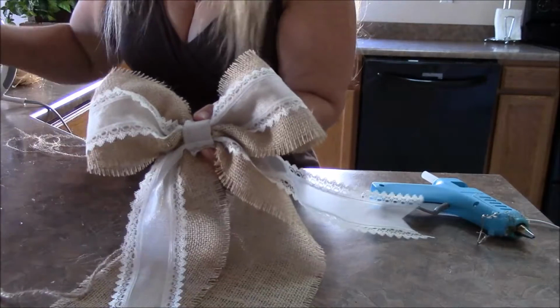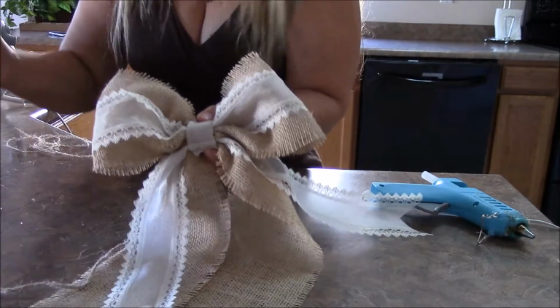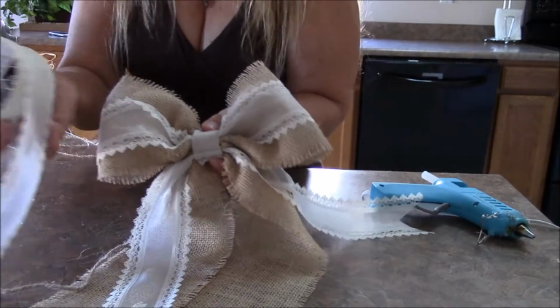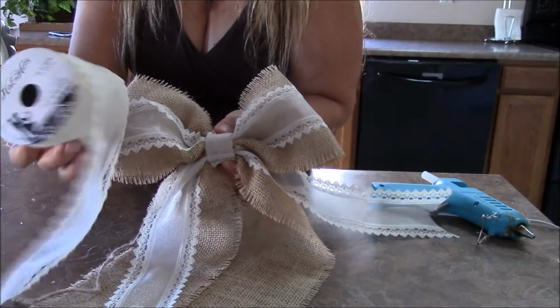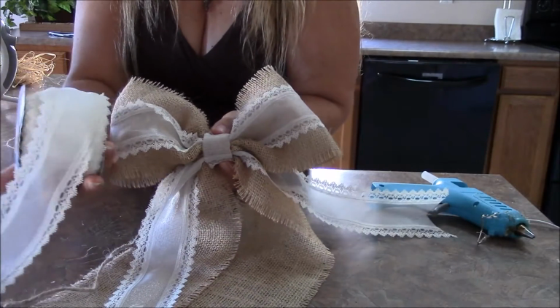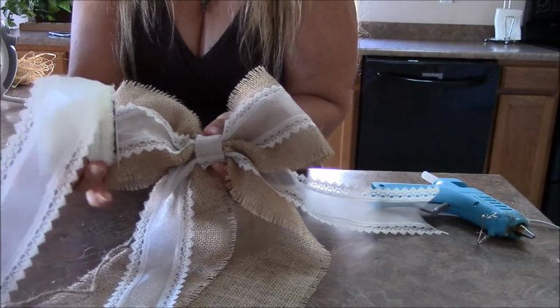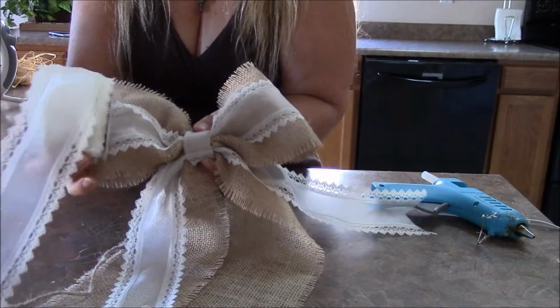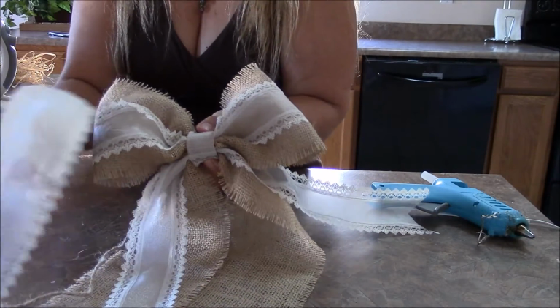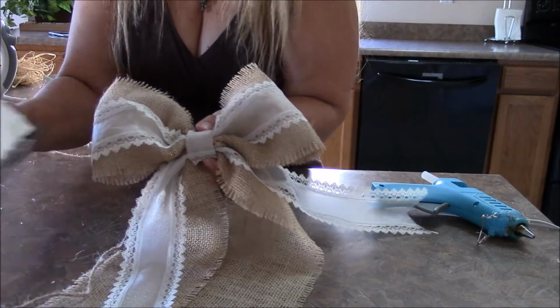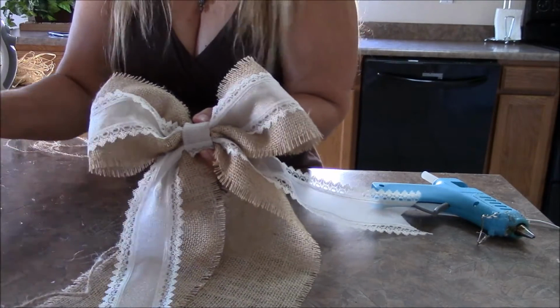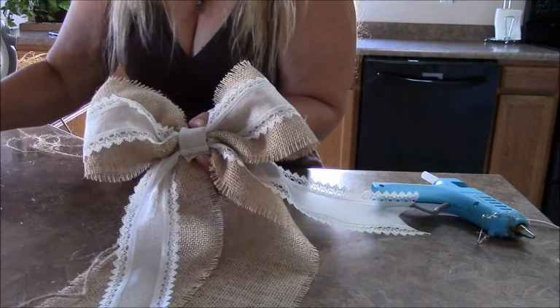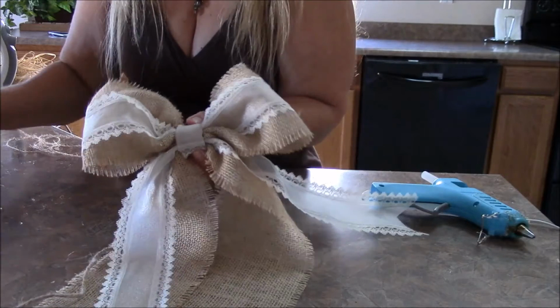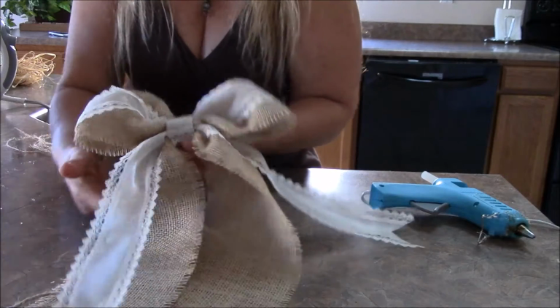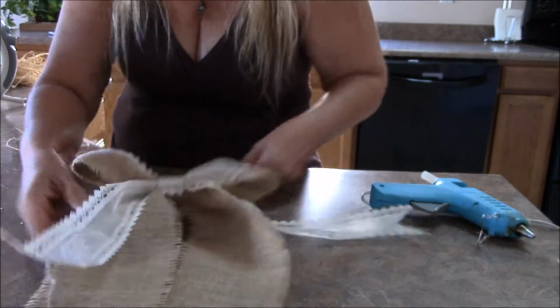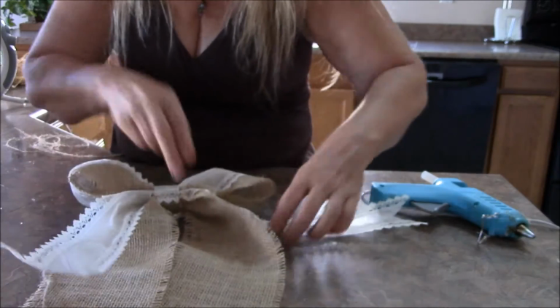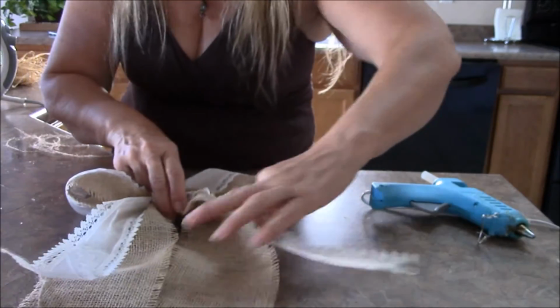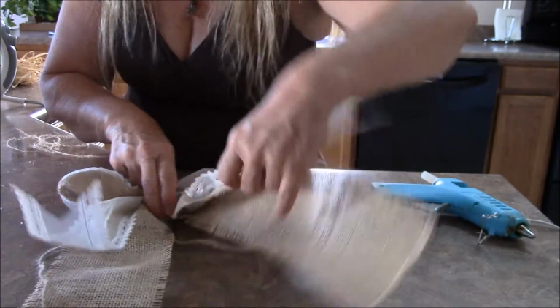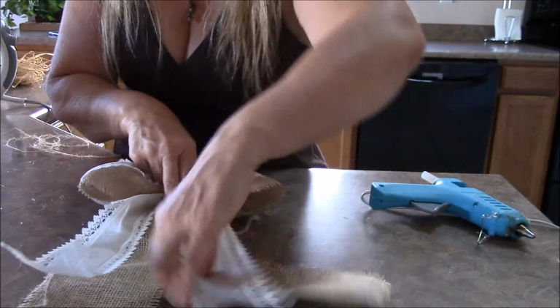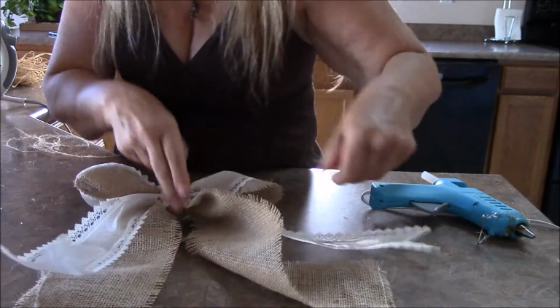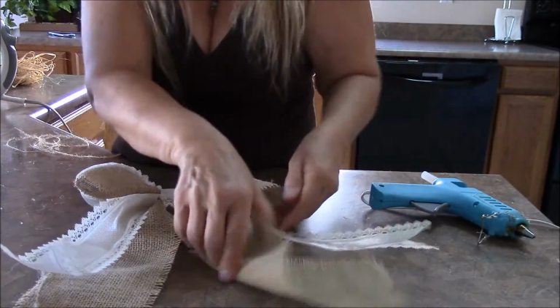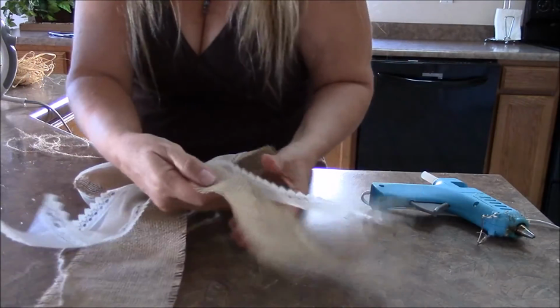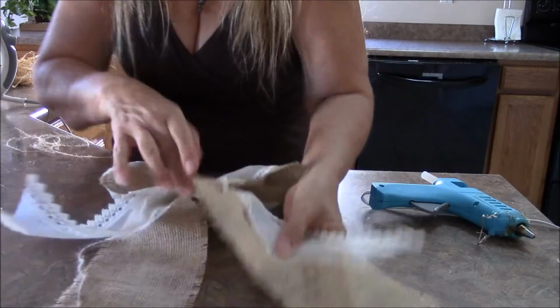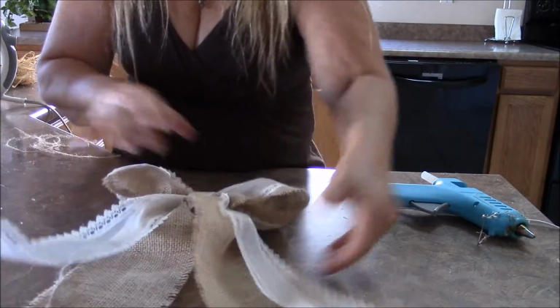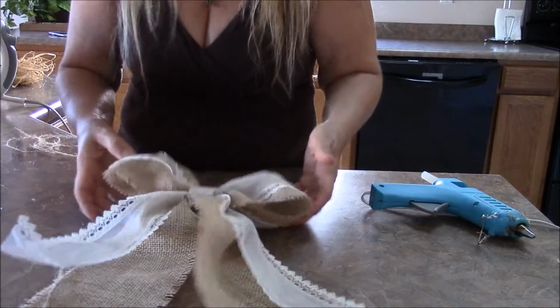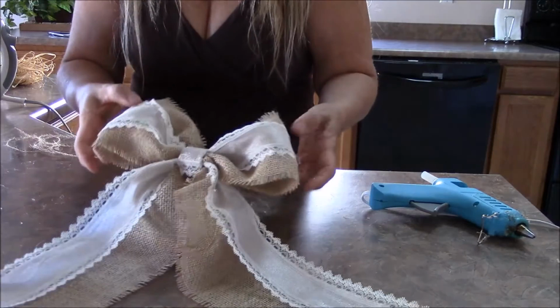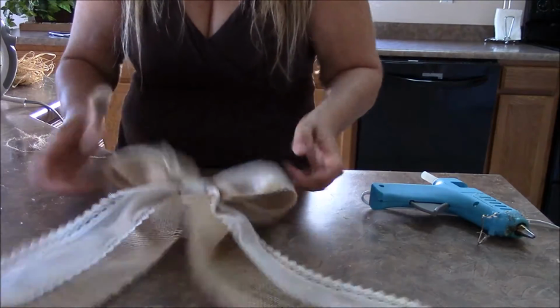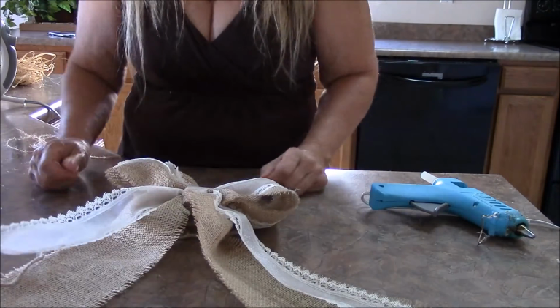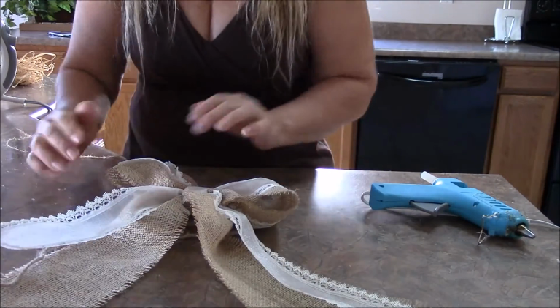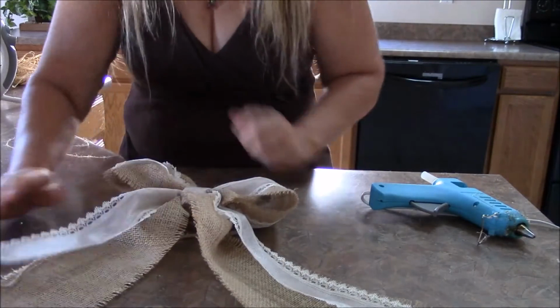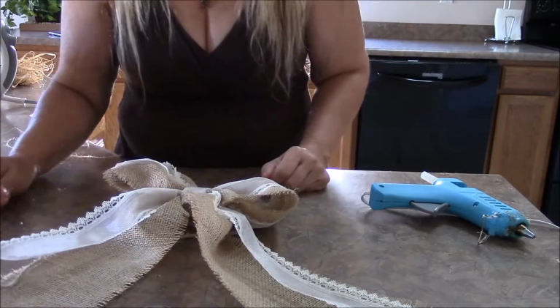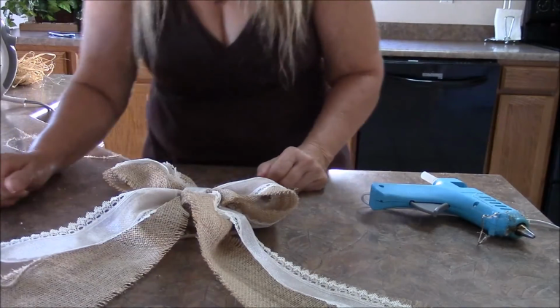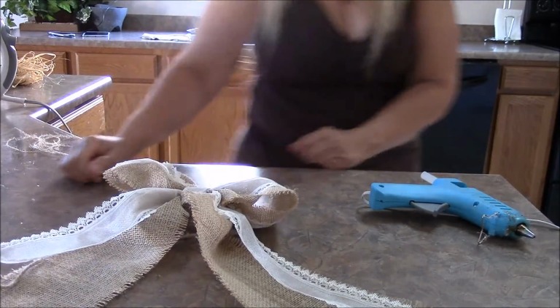You can use about two-and-a-half inch ribbon or burlap like this and make a bunch of bows to put on a Christmas tree or as decor for a room — whatever you like. Save your time and money. Bye!